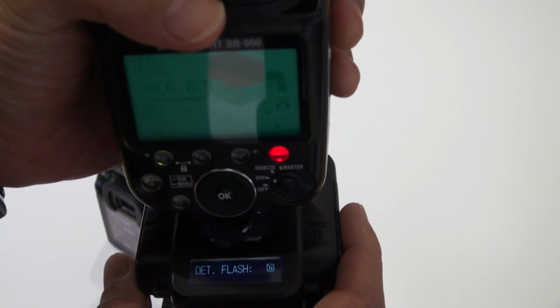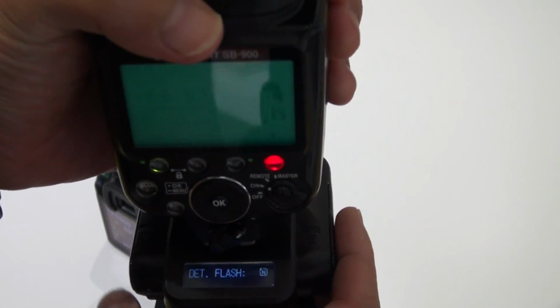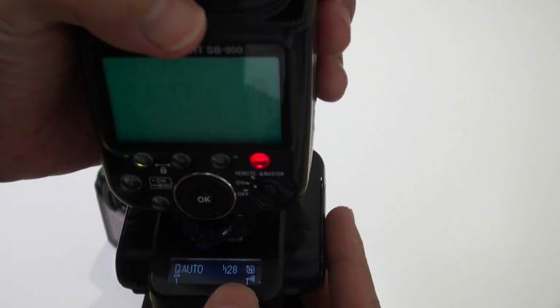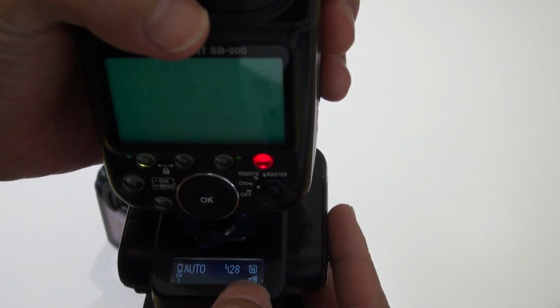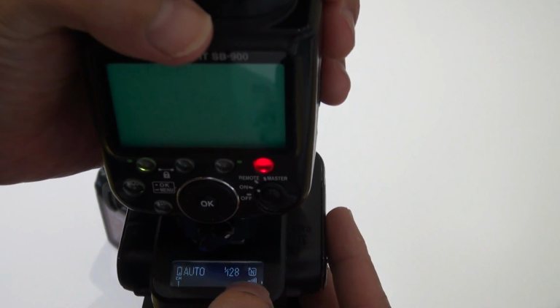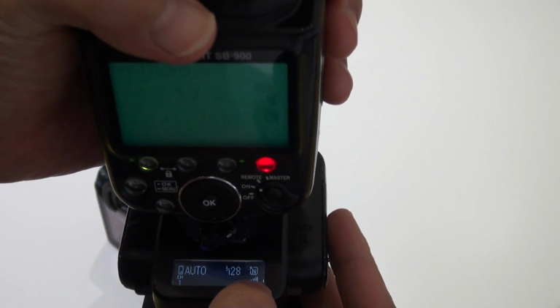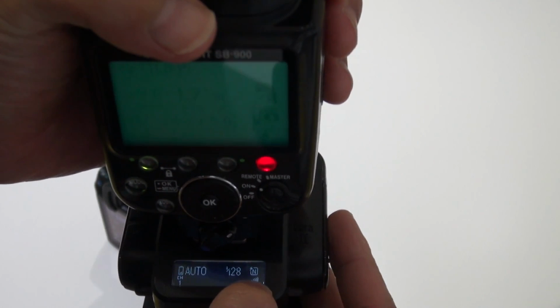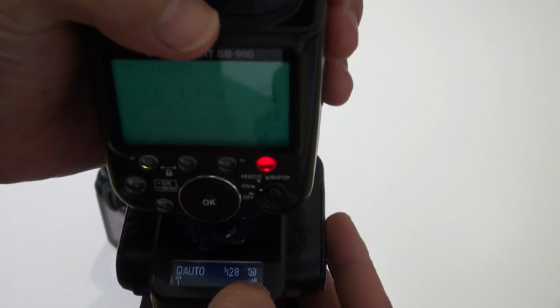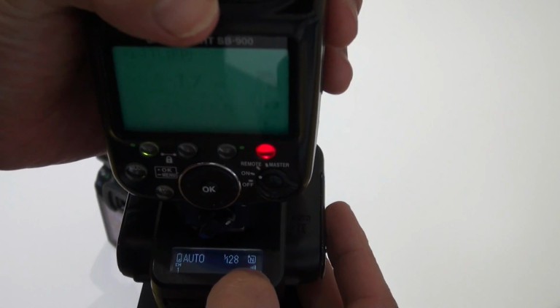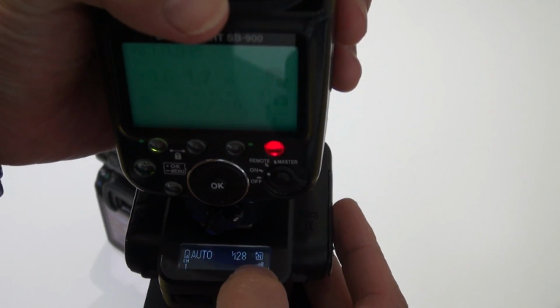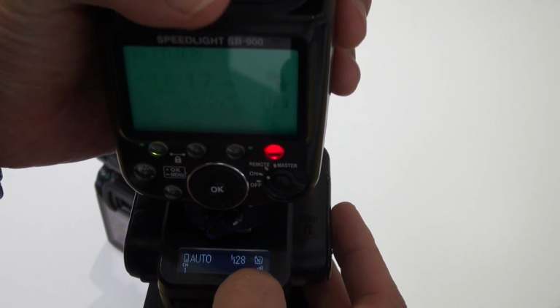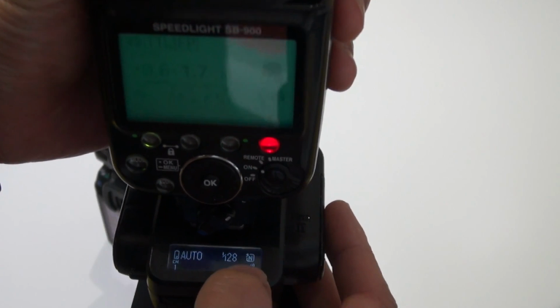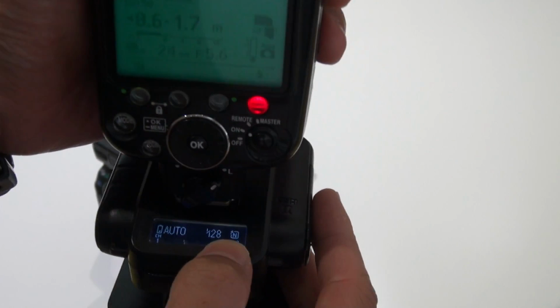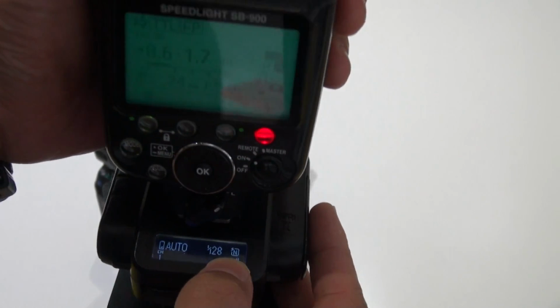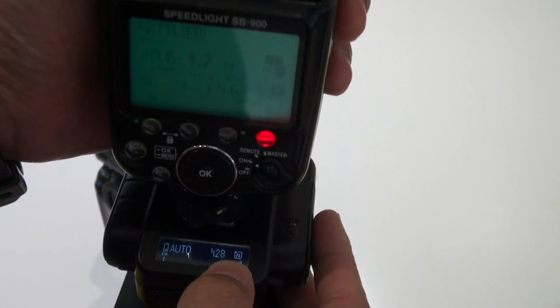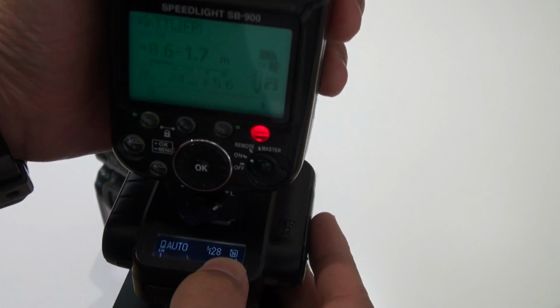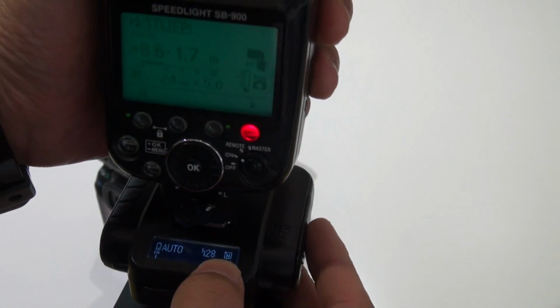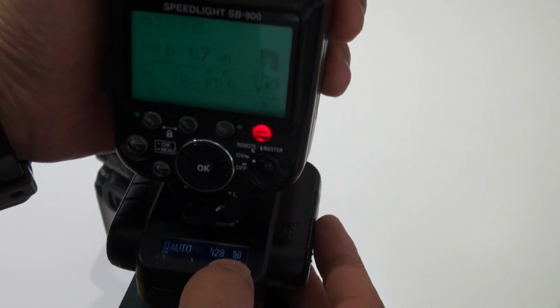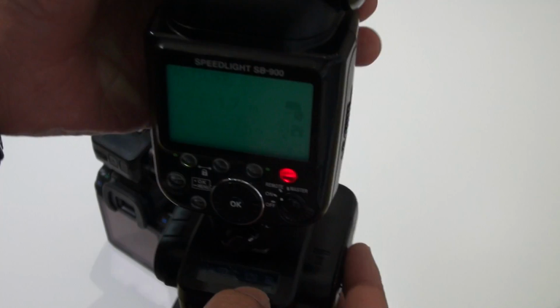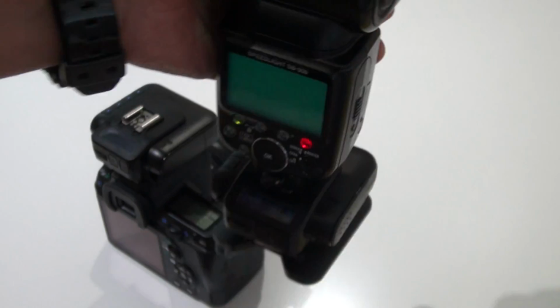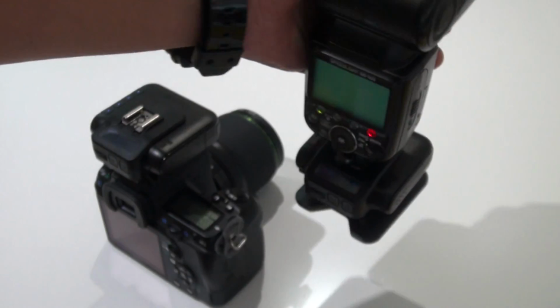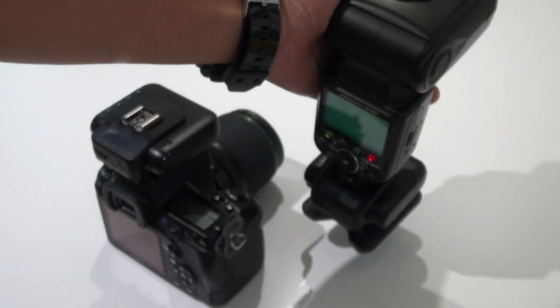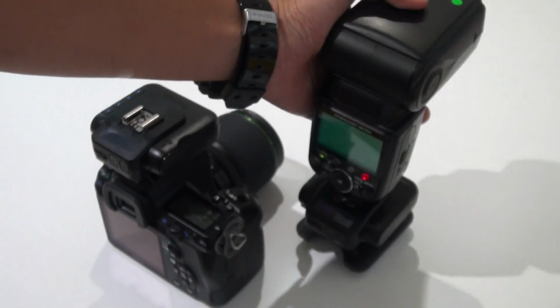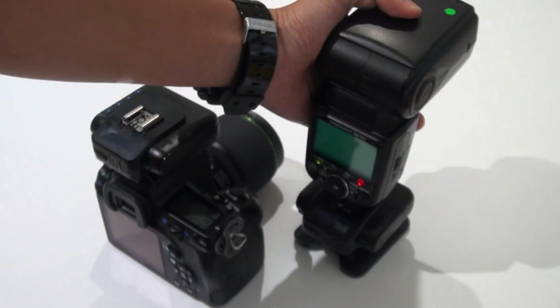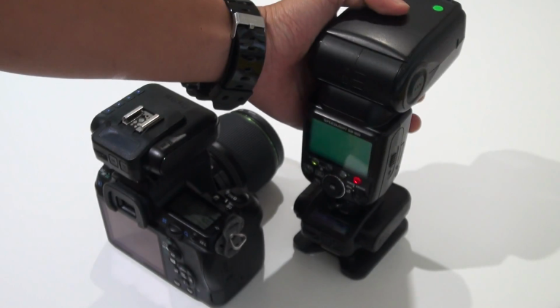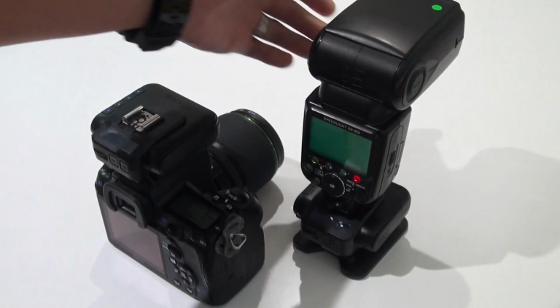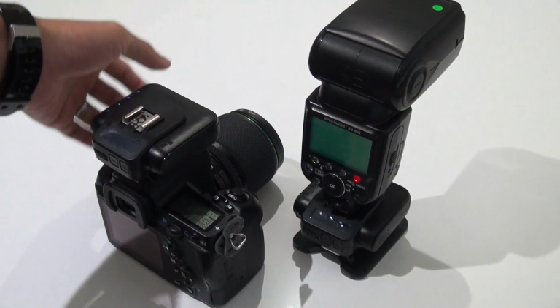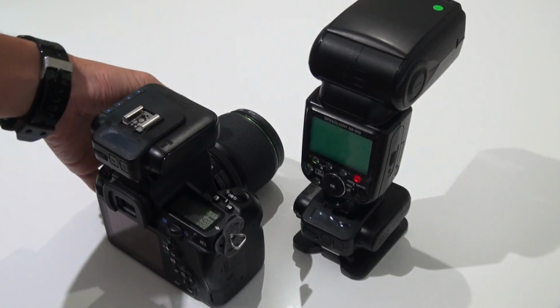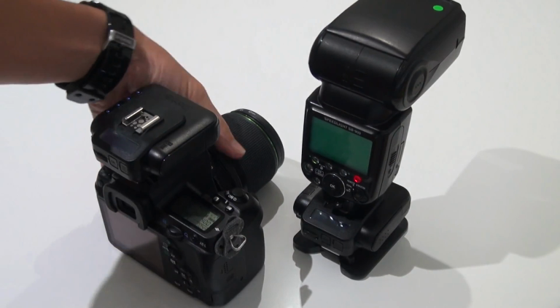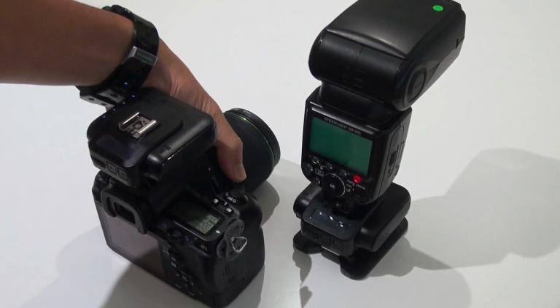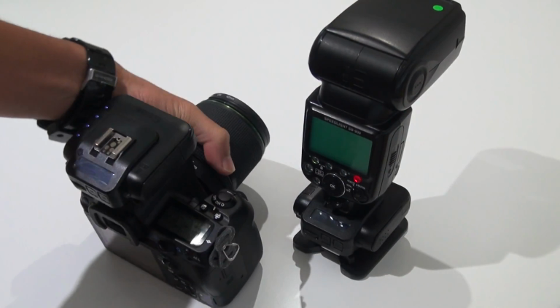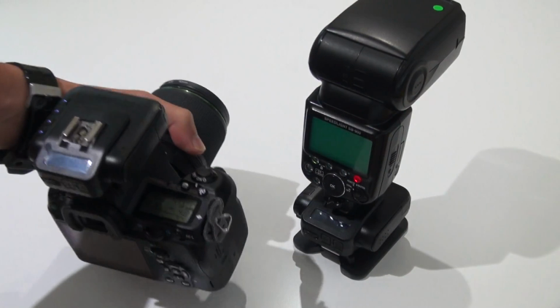Then you will see an N on the display — in this case it's for Nikon. So this is the setup and you can shoot.